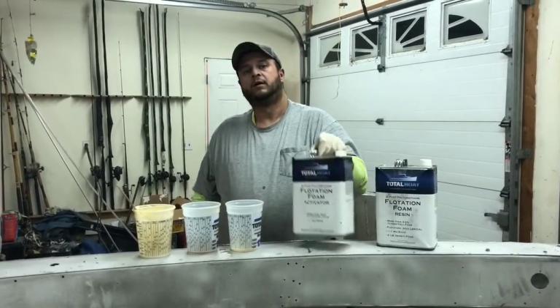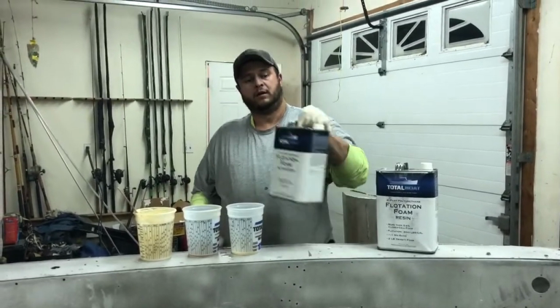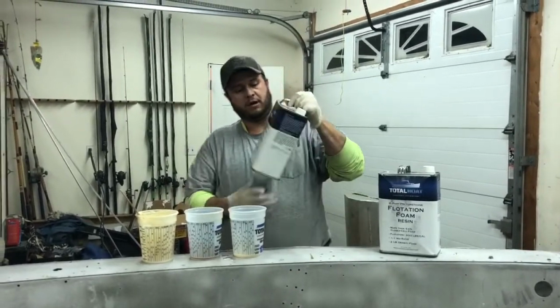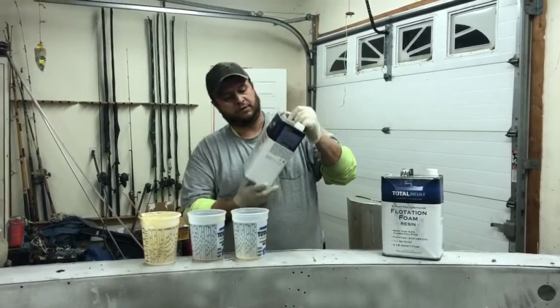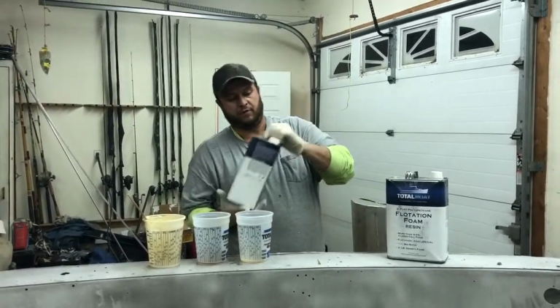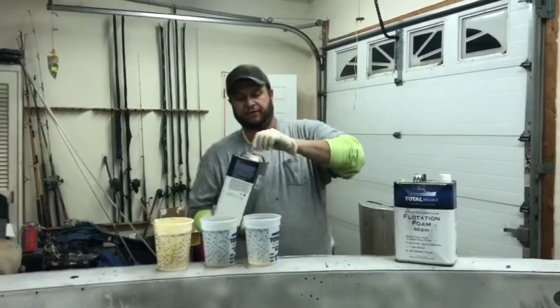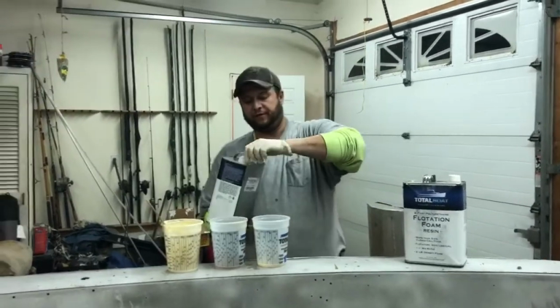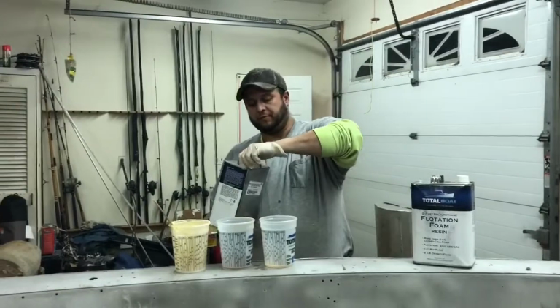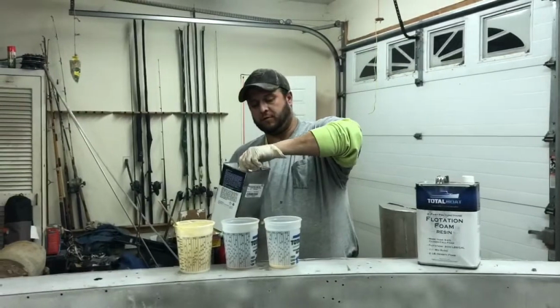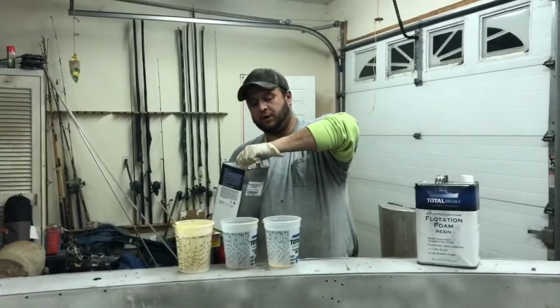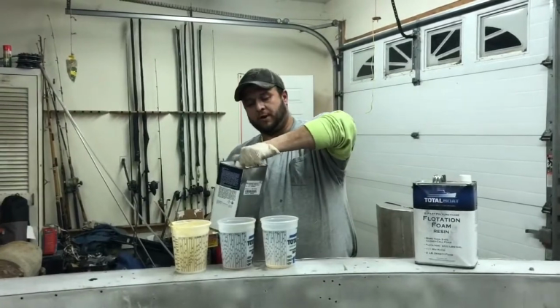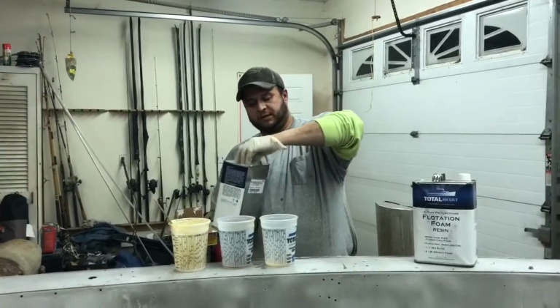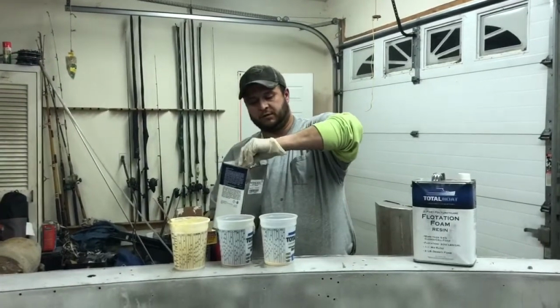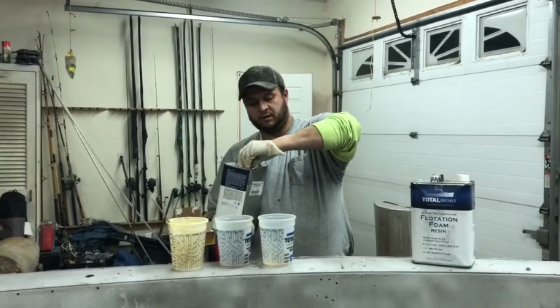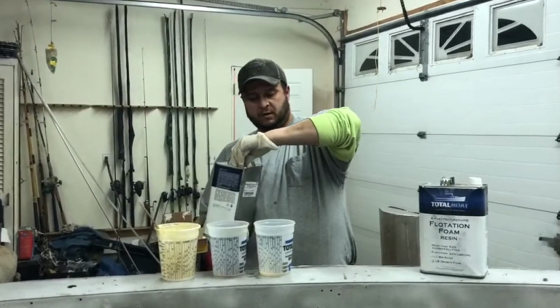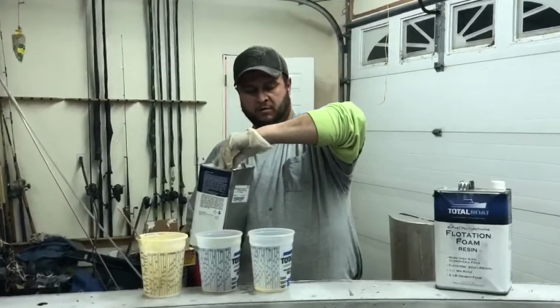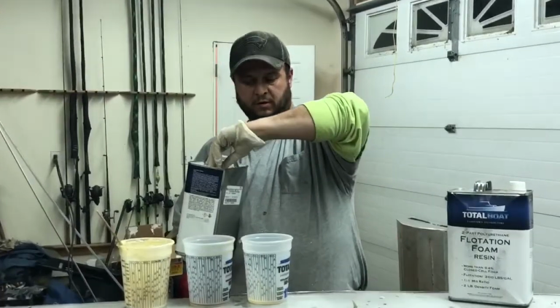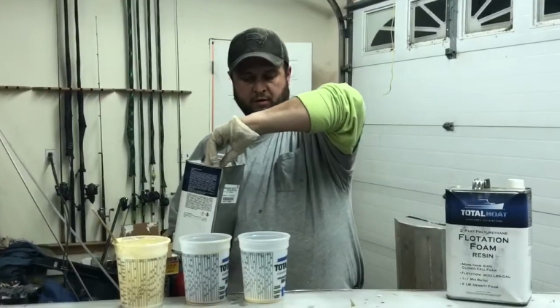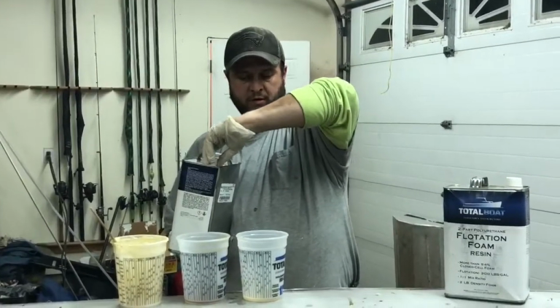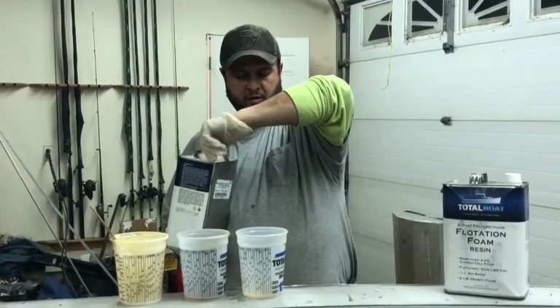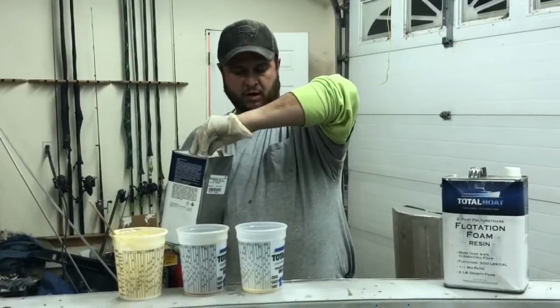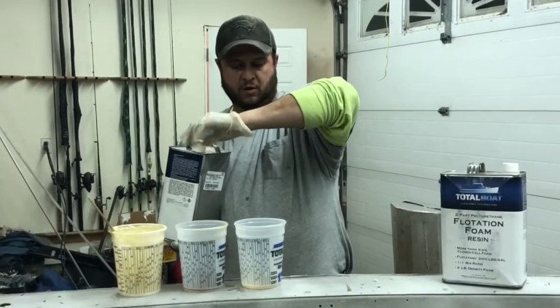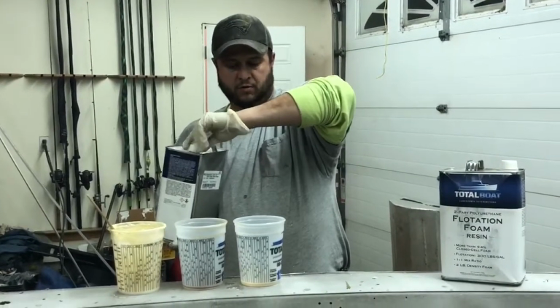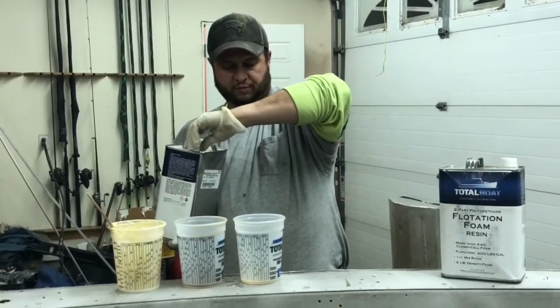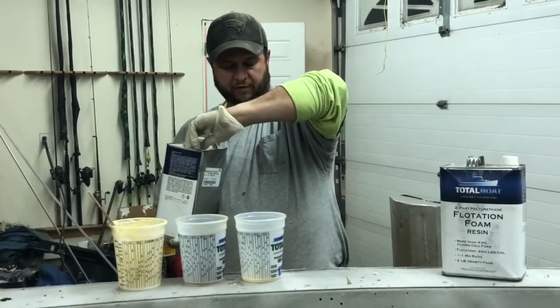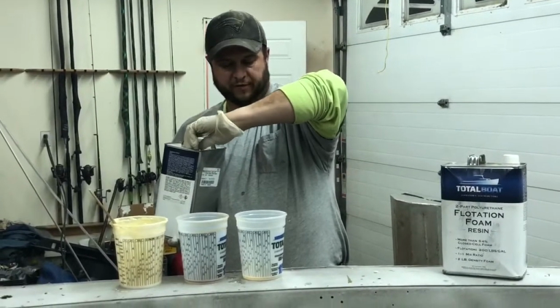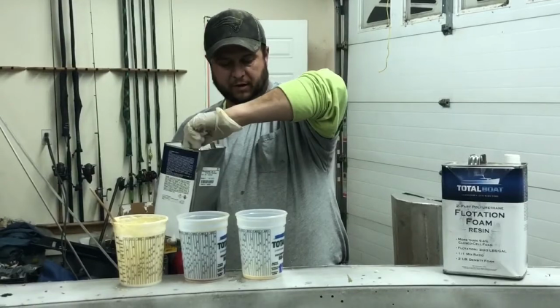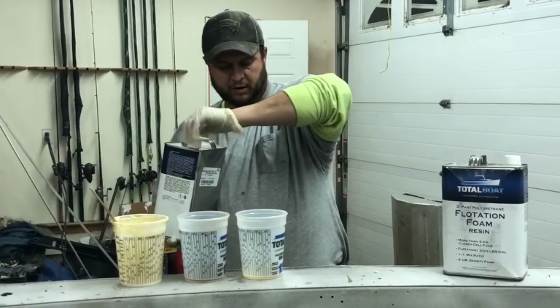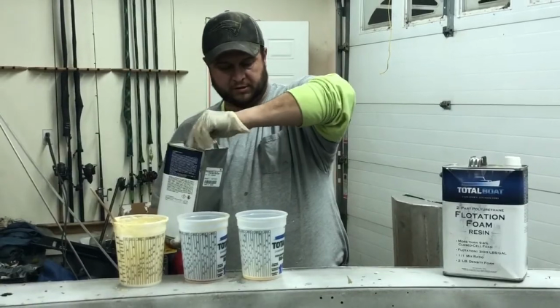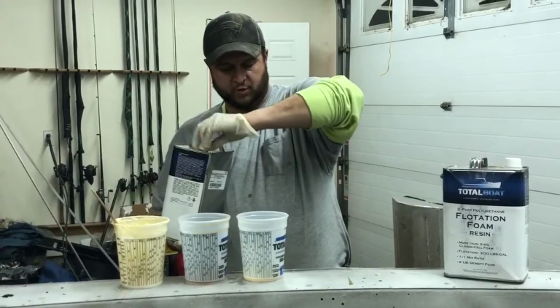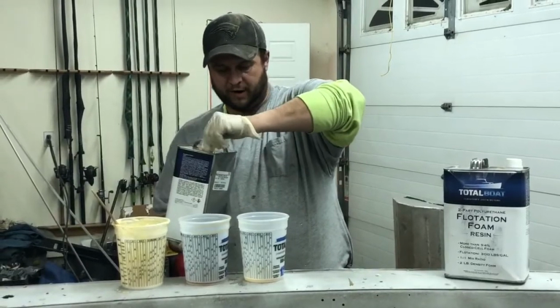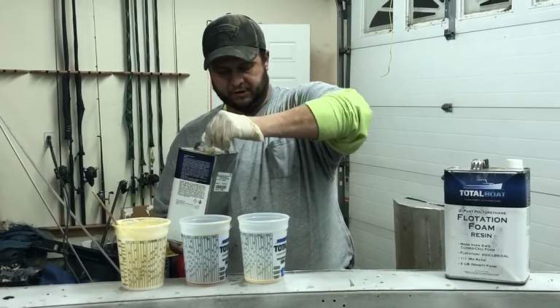All right, so 50-50, one-to-one mix. Right now we're doing 350 milliliters or 12 ounces.